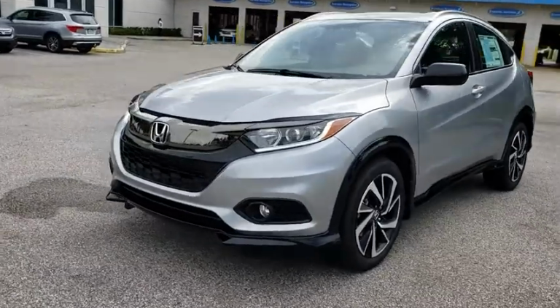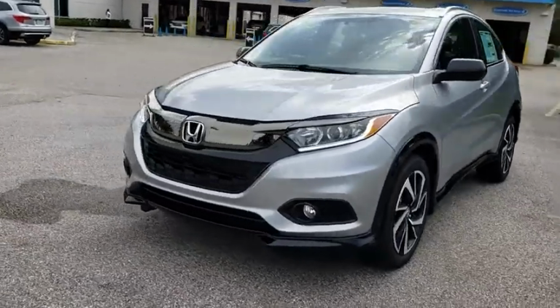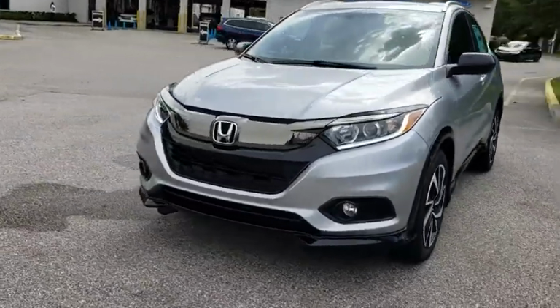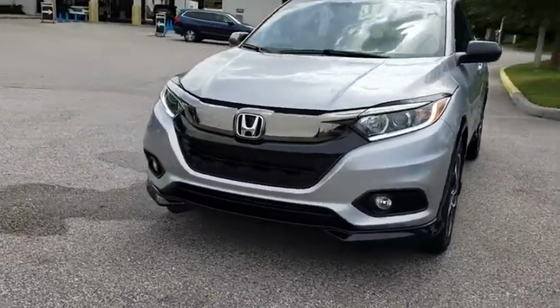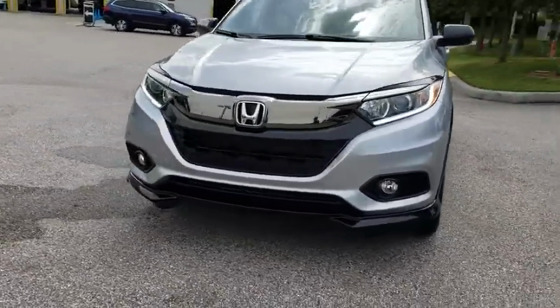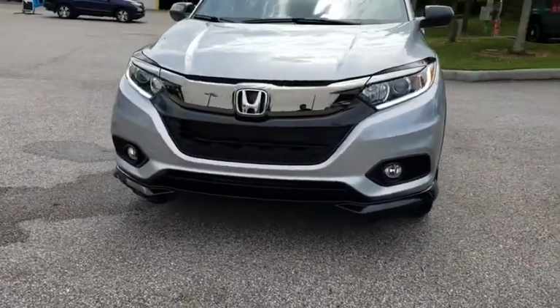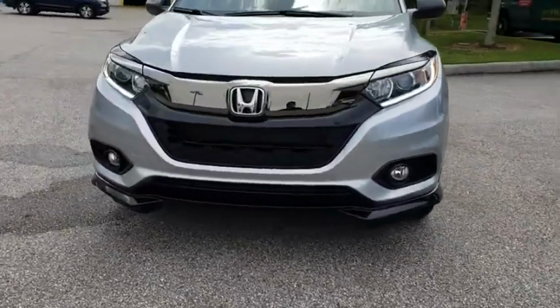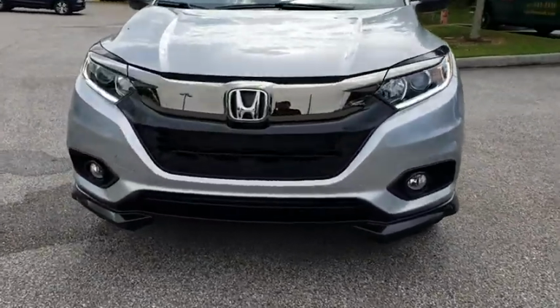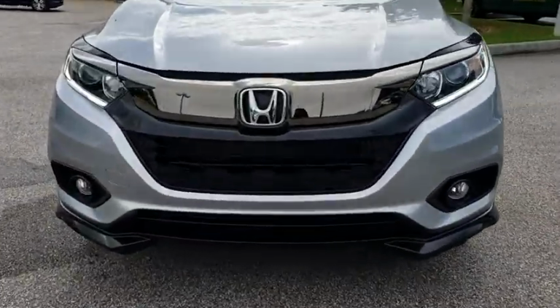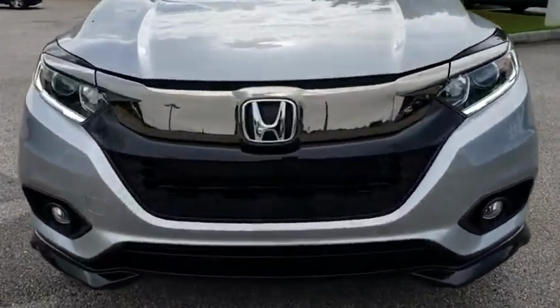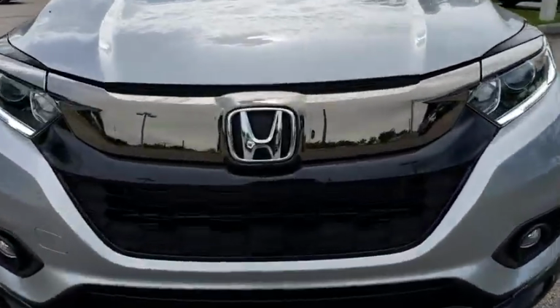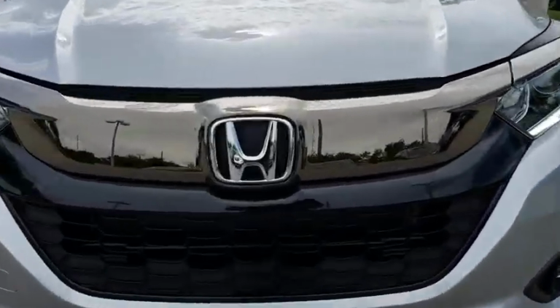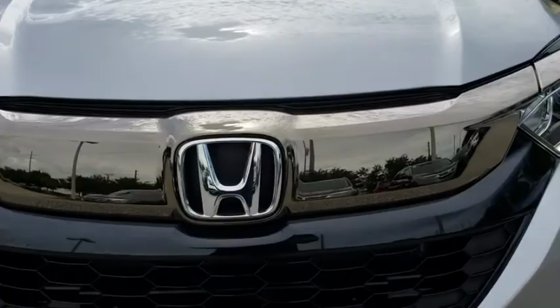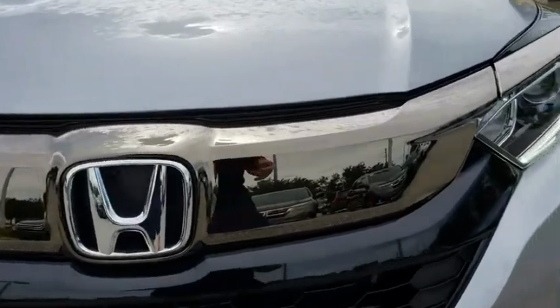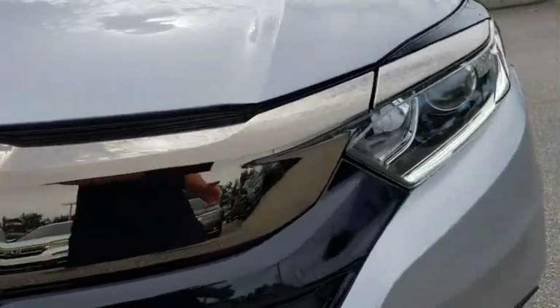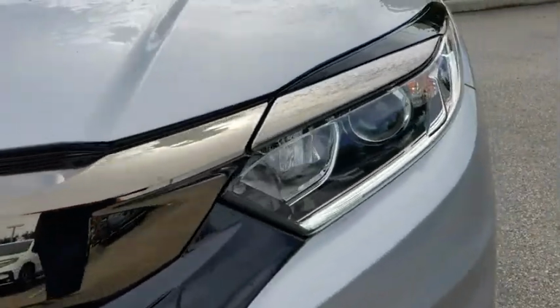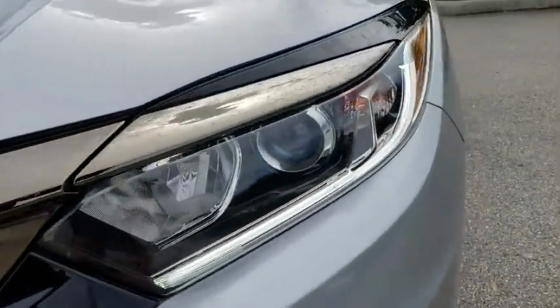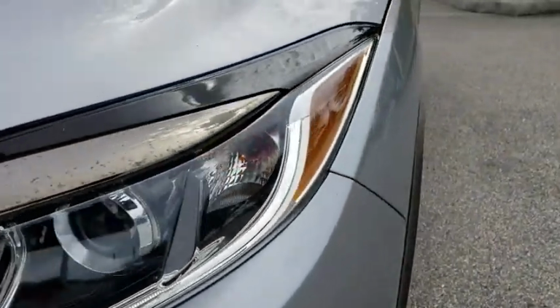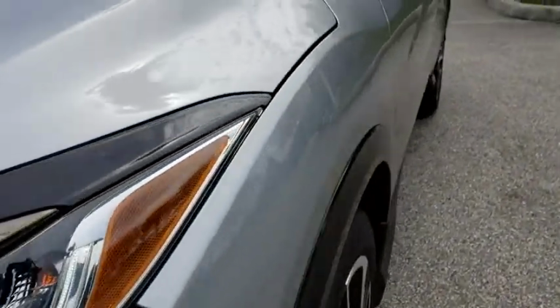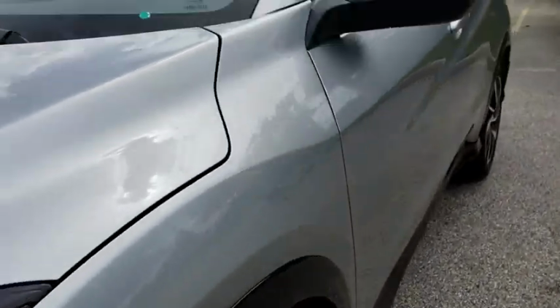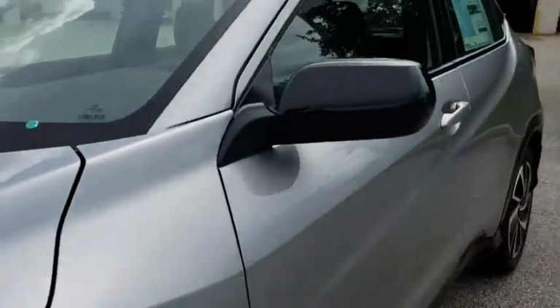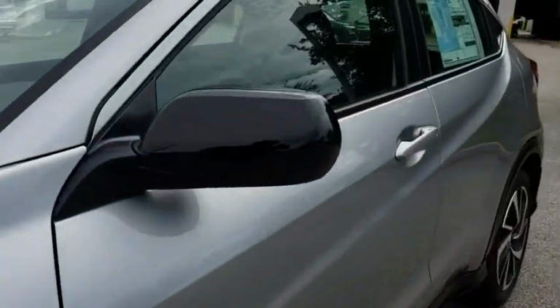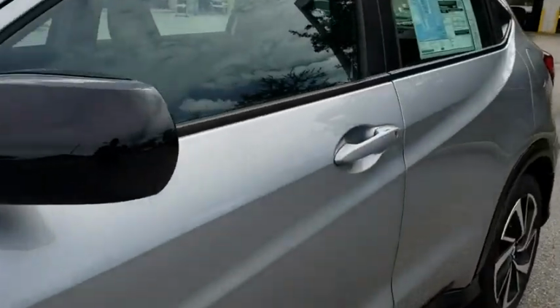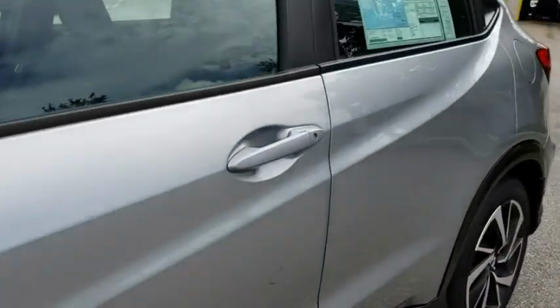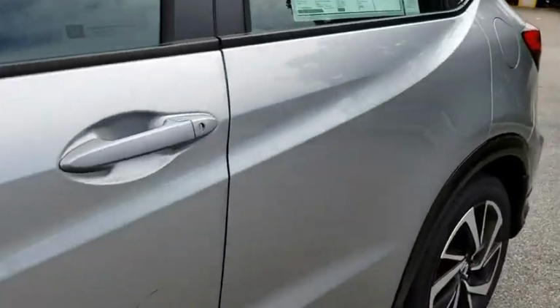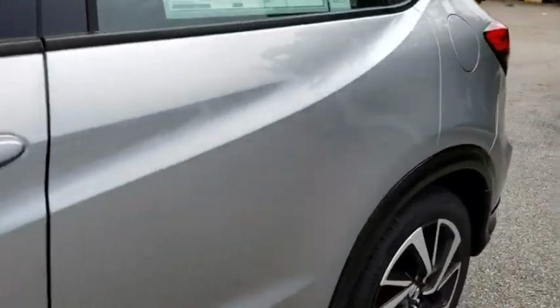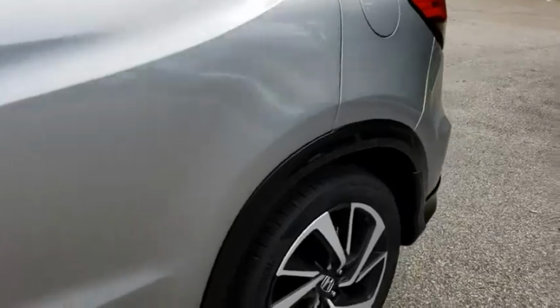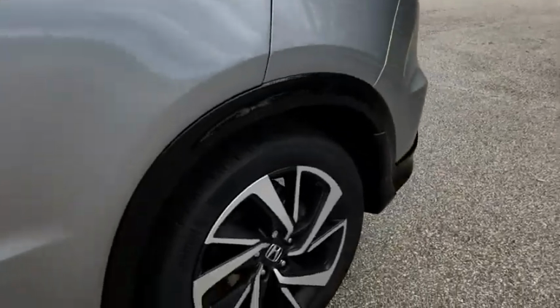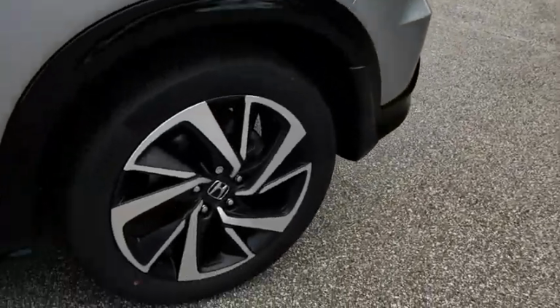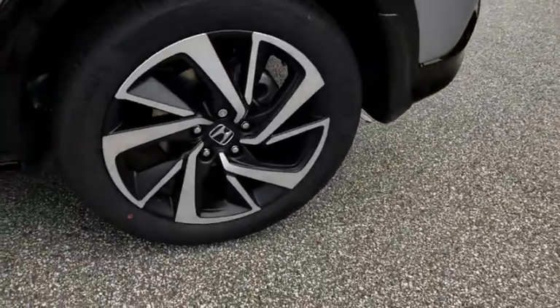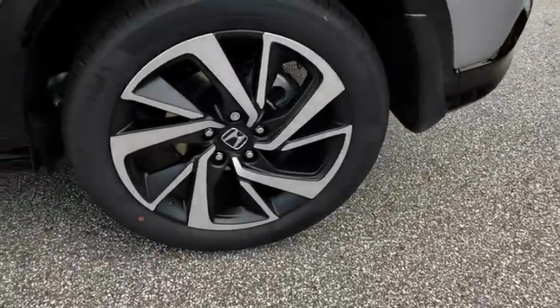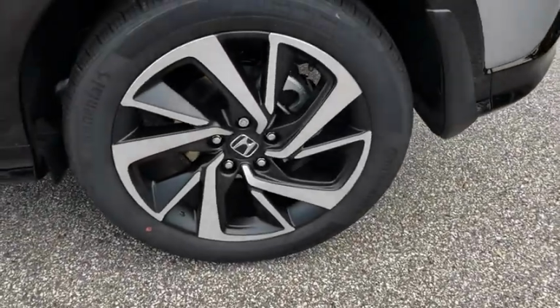Traction control, remote engine start, stability control, keyless entry, anti-lock braking system, backup camera, steering wheel audio controls, Bluetooth, leather wrapped steering wheel, adjustable steering wheel.